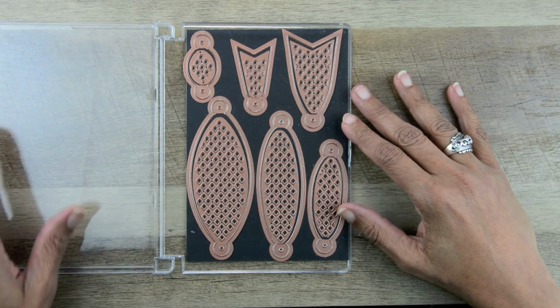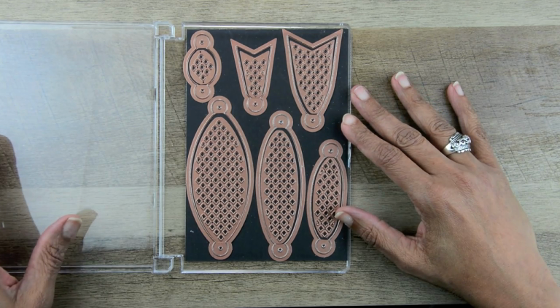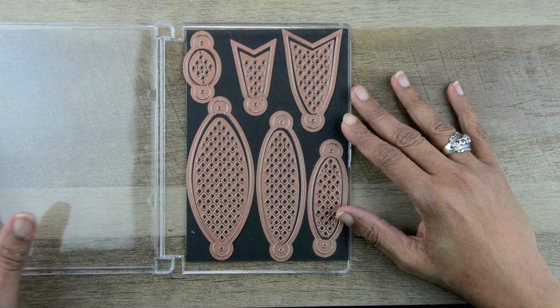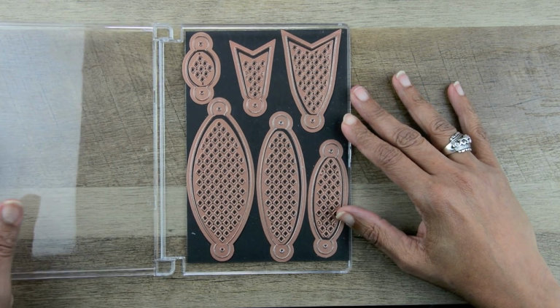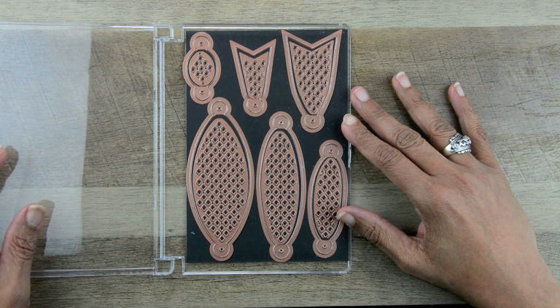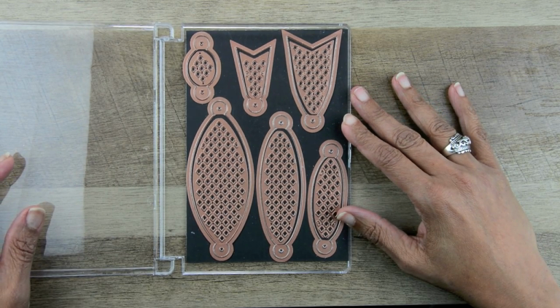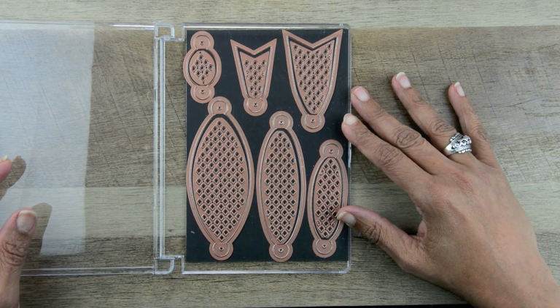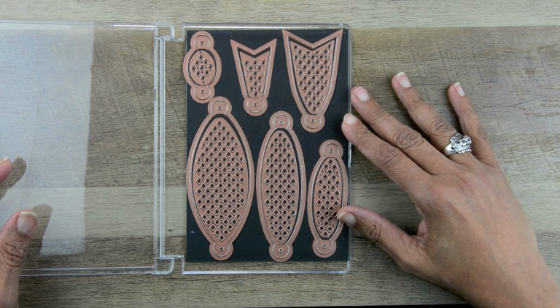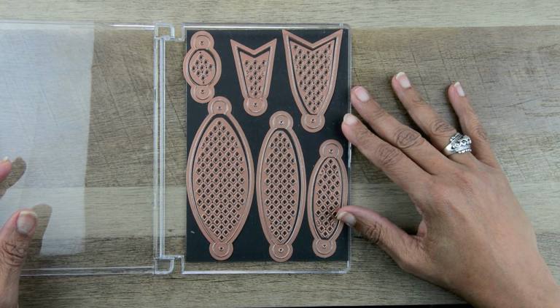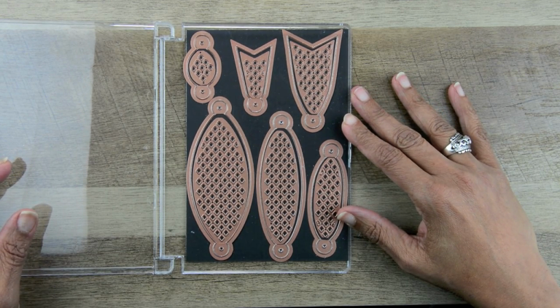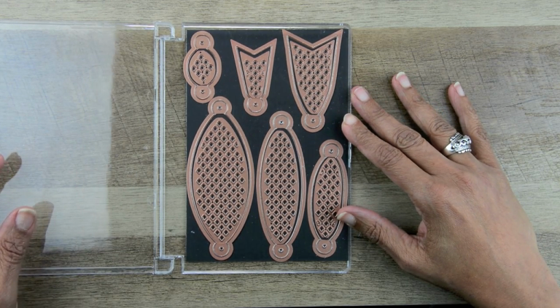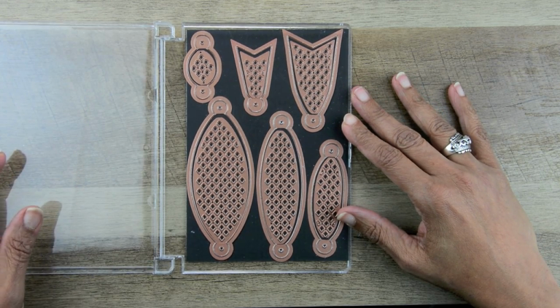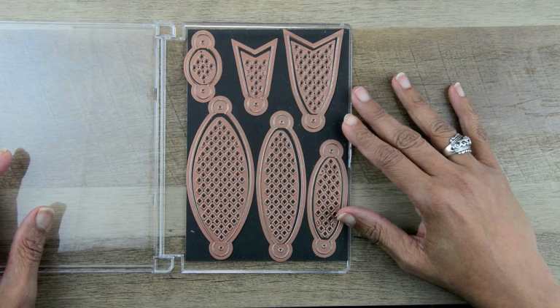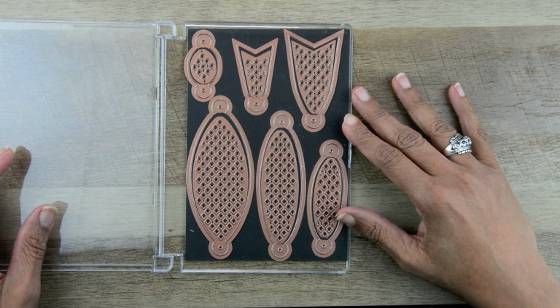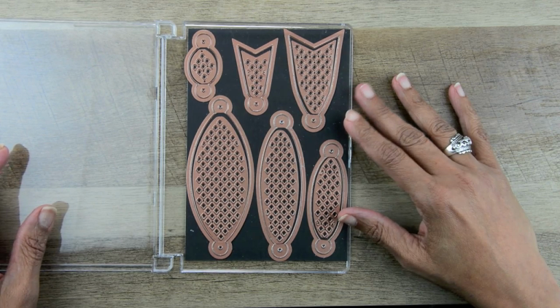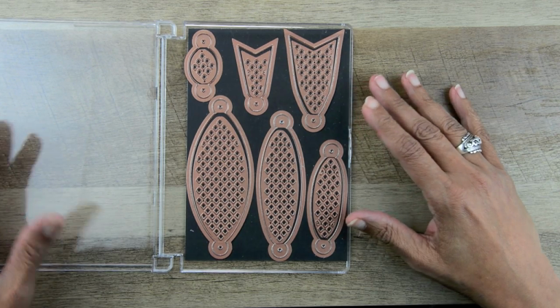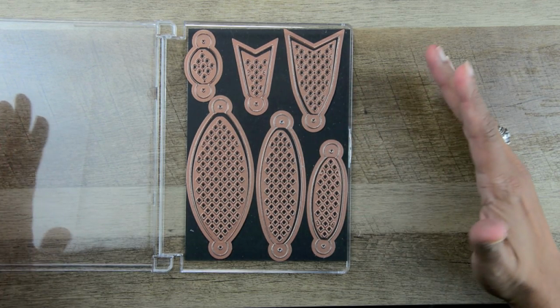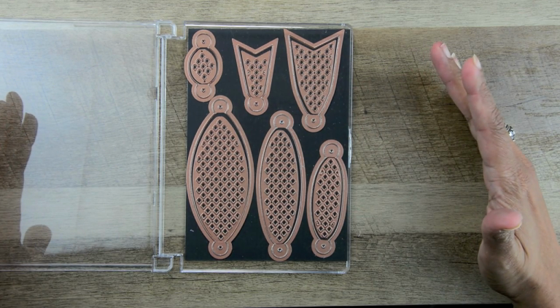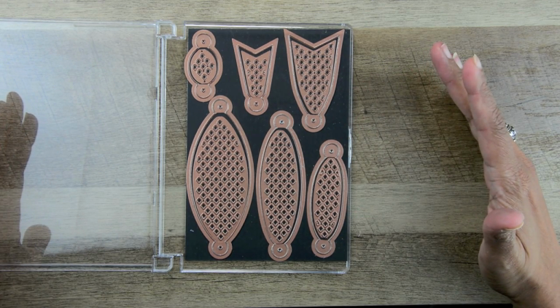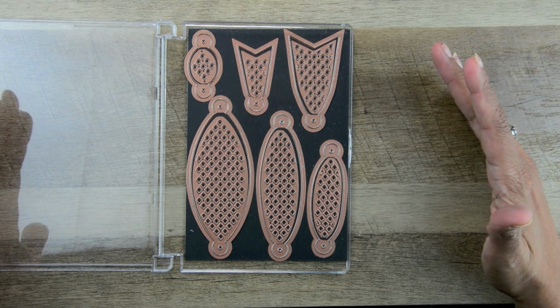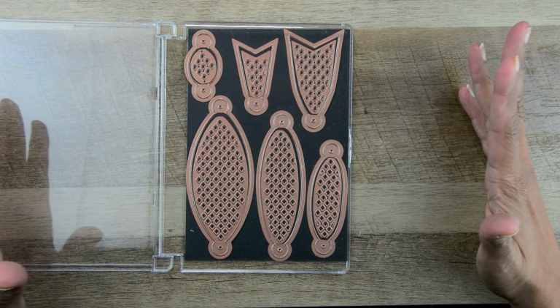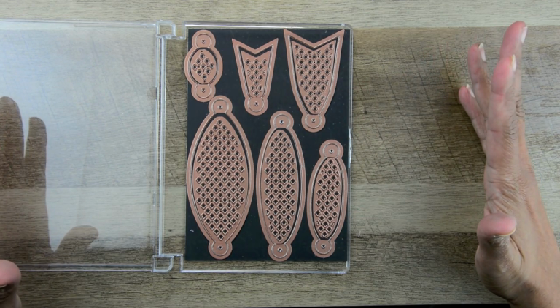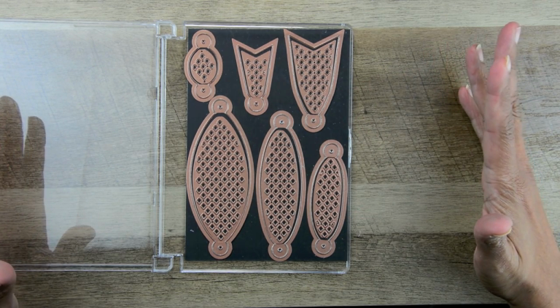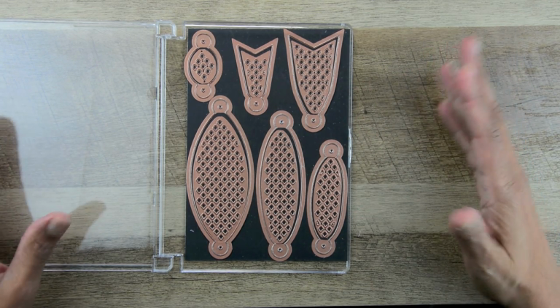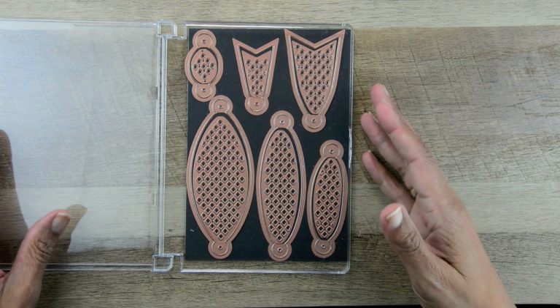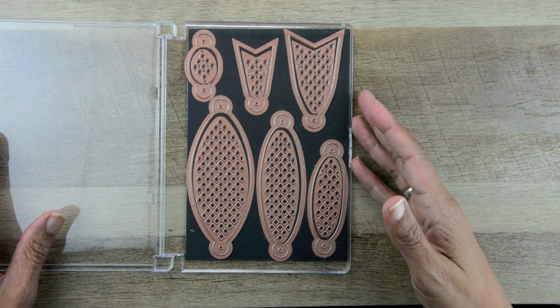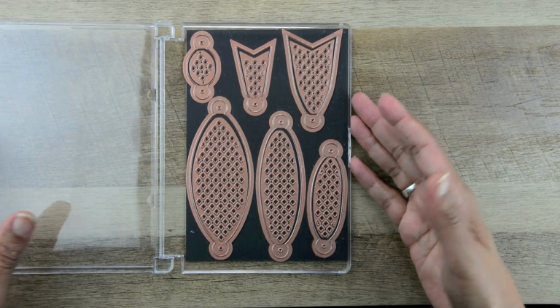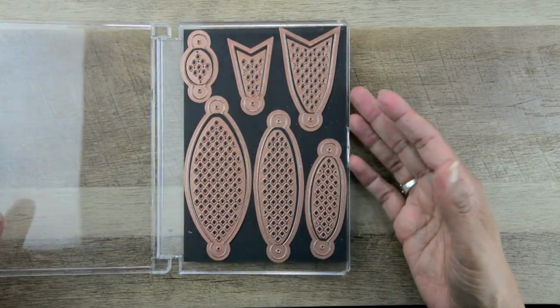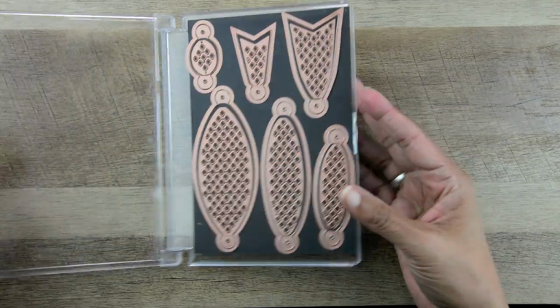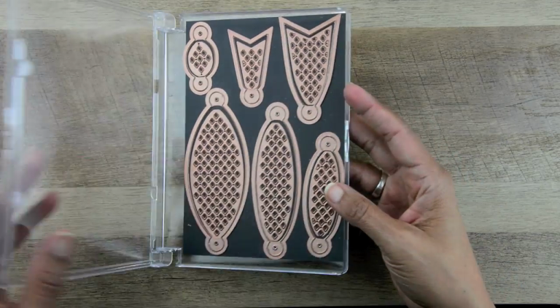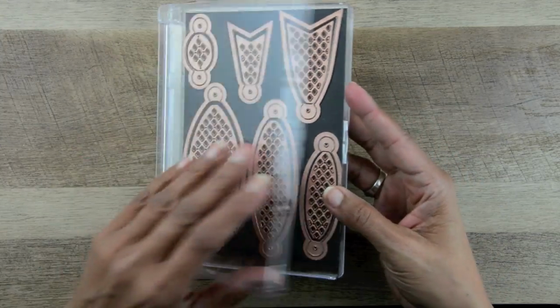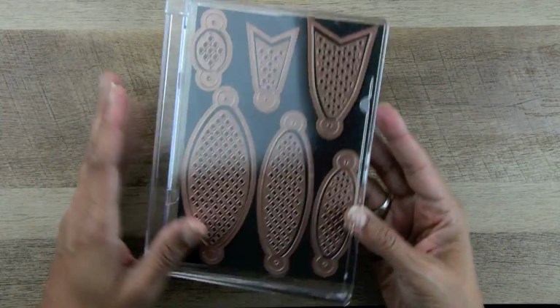So today I'm going to have two tutorials. I'm going to show you how to make a gift bow for the top of a package, and then I'm going to show you how to make a bow to go on a card.